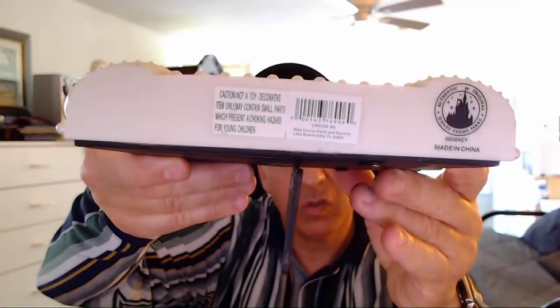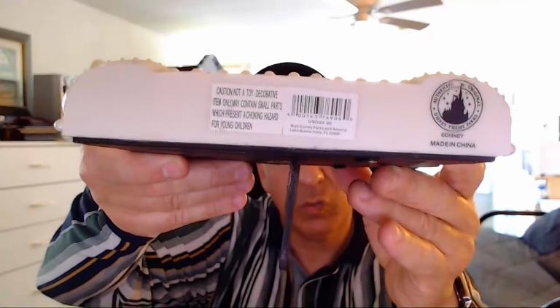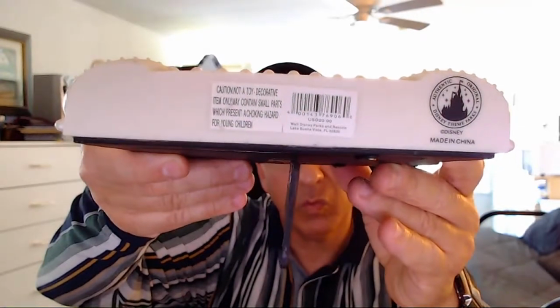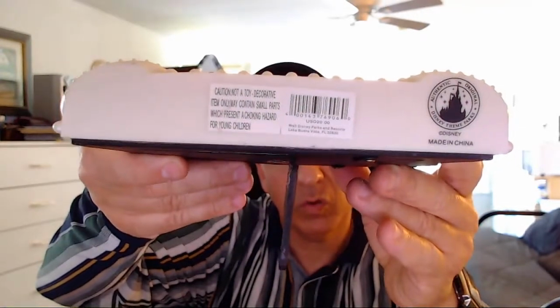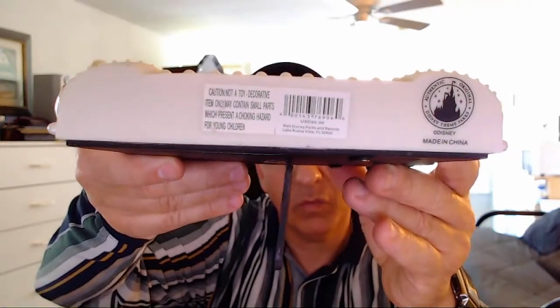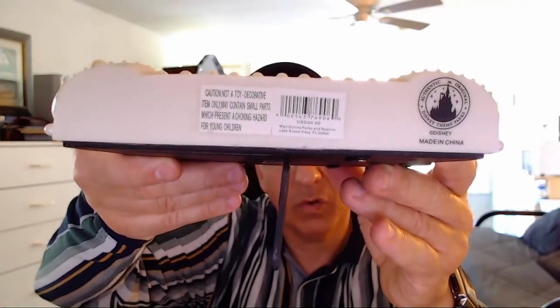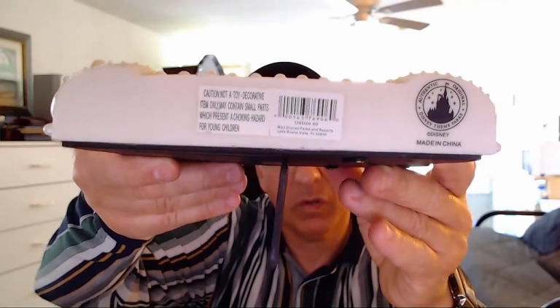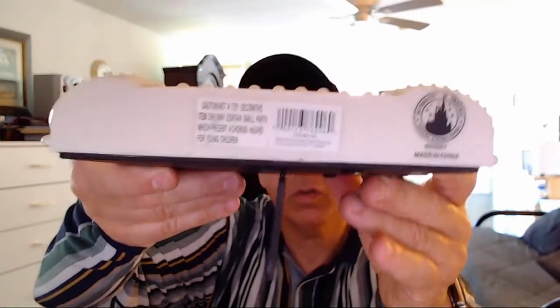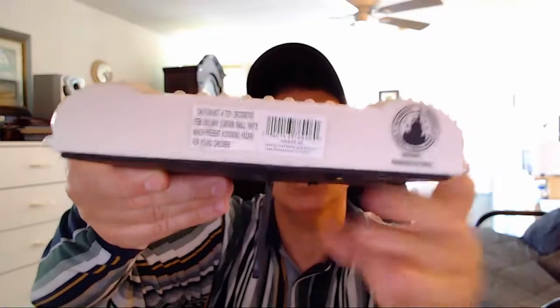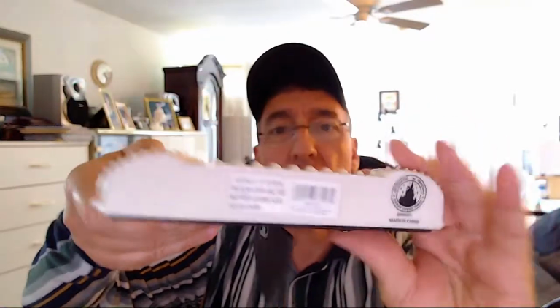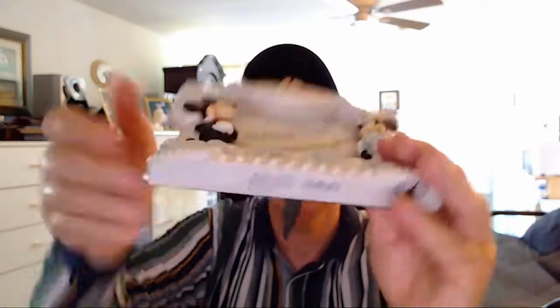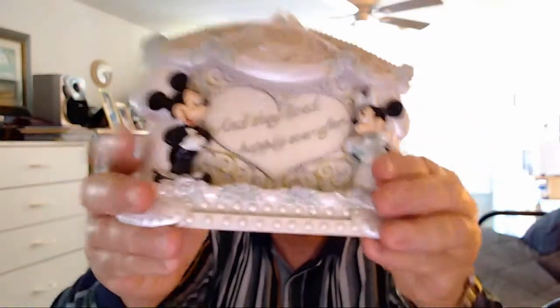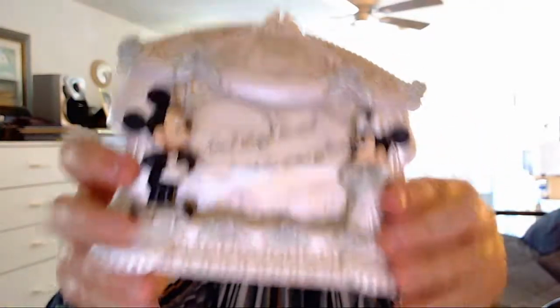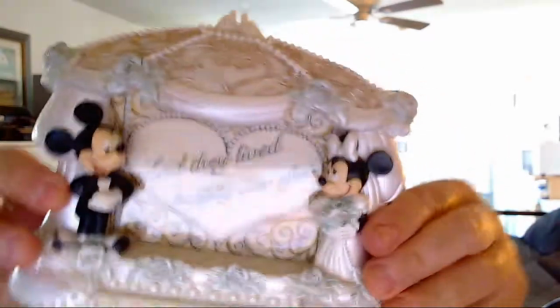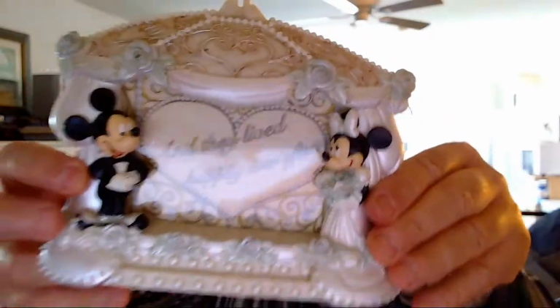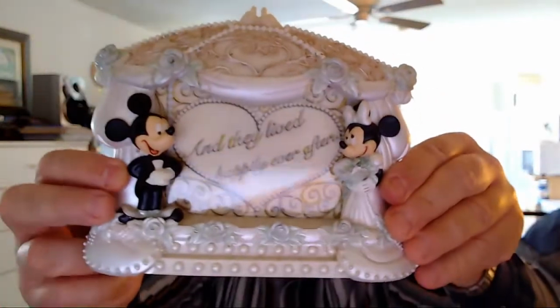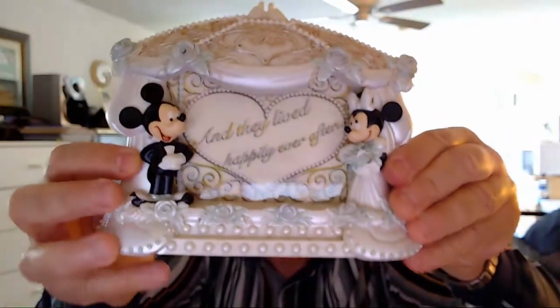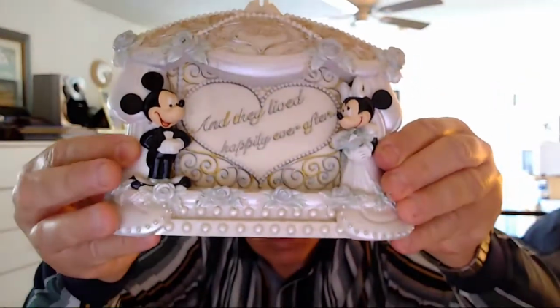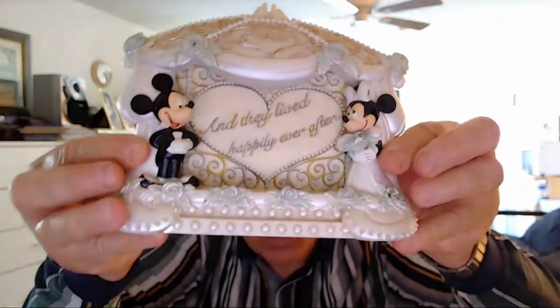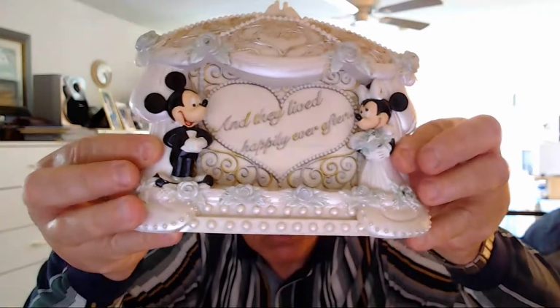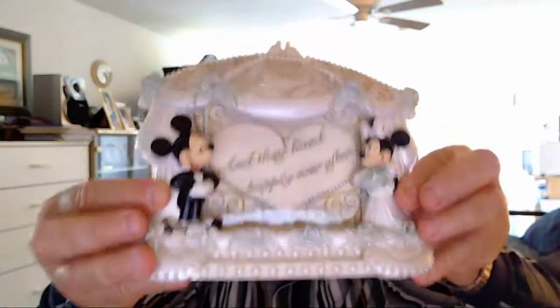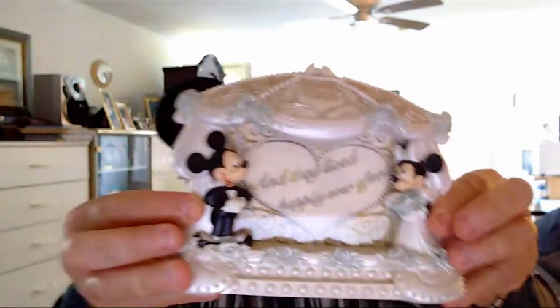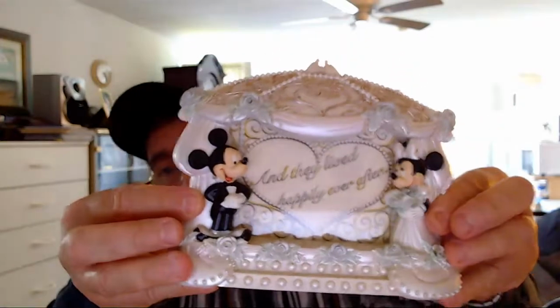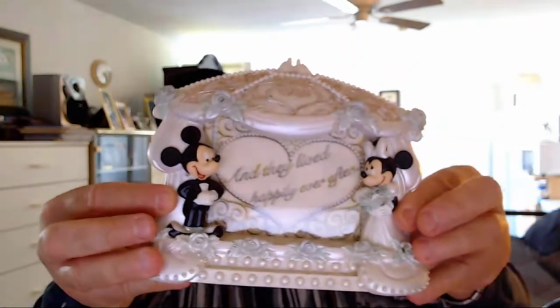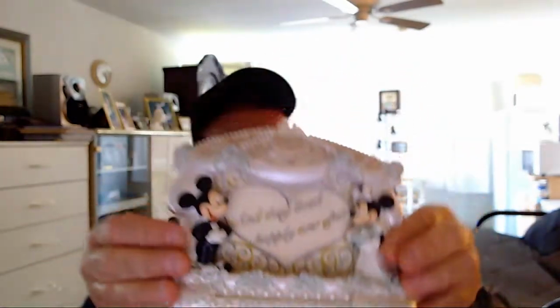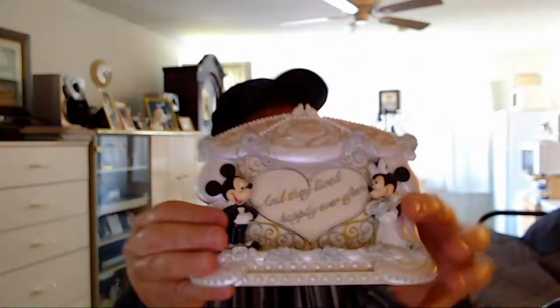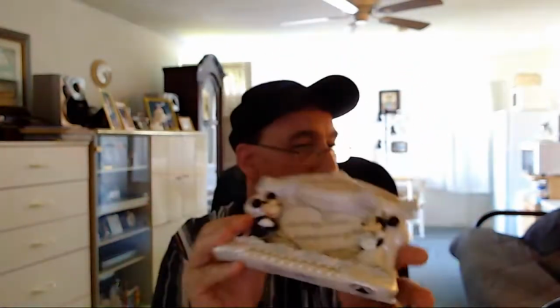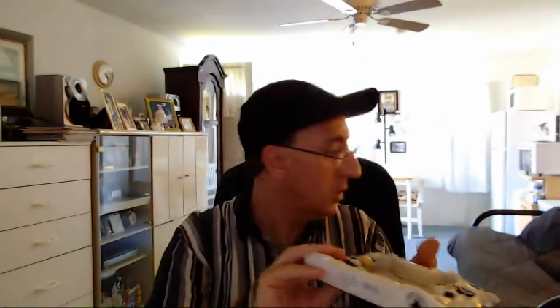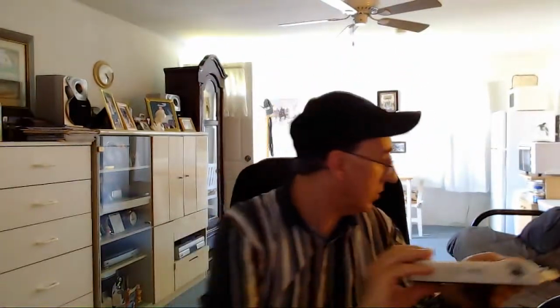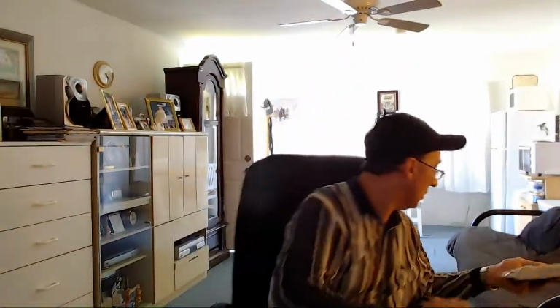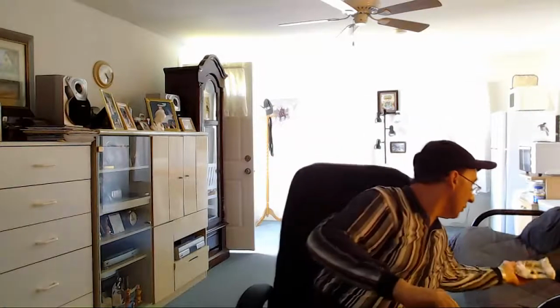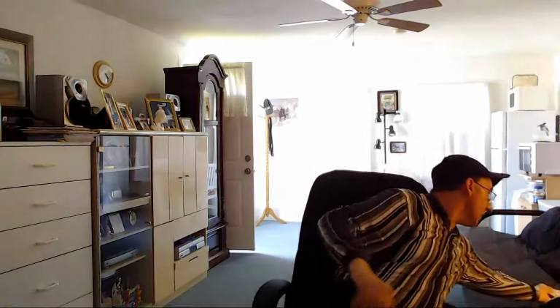Walt Disney World Resort, Lake Buena Vista, Florida. This was purchased there. Very nice condition. It's nice. My finger says don't drop it!